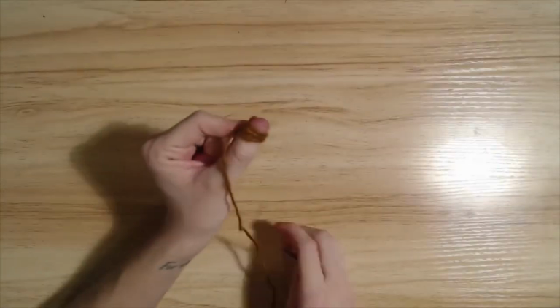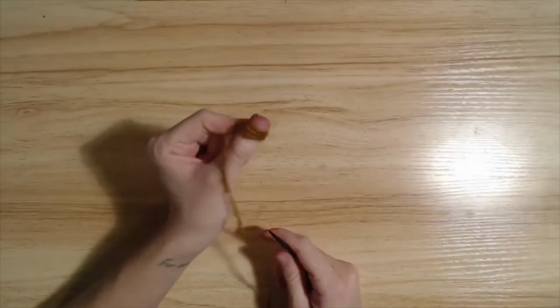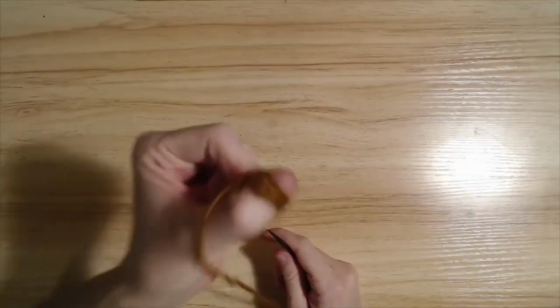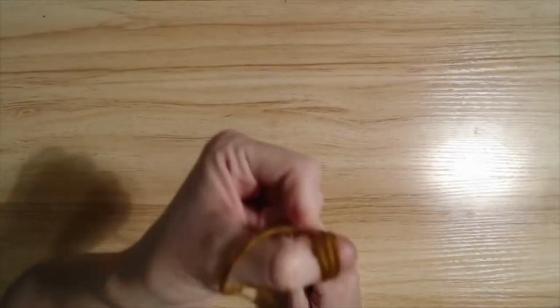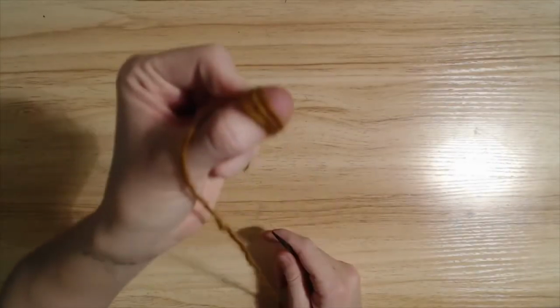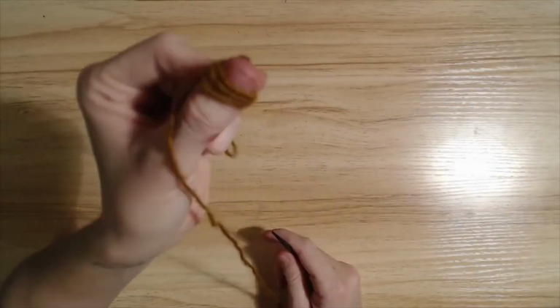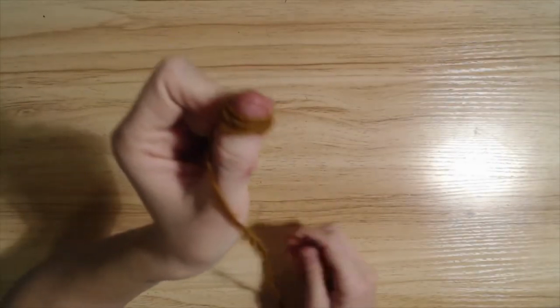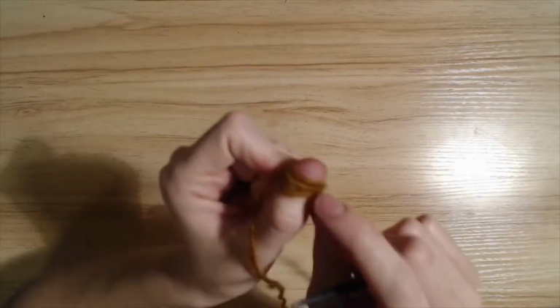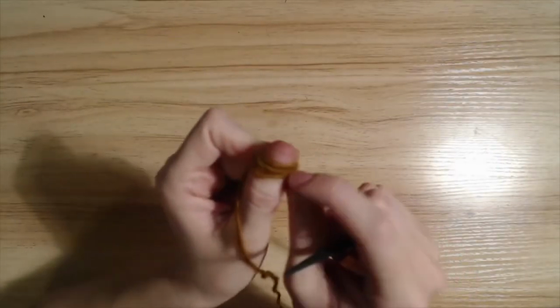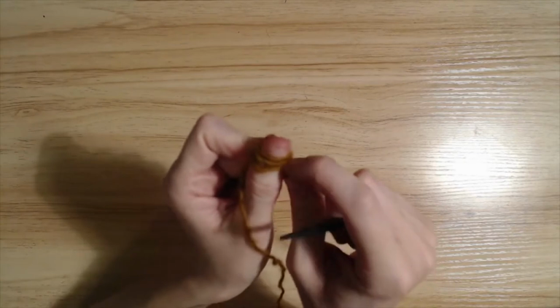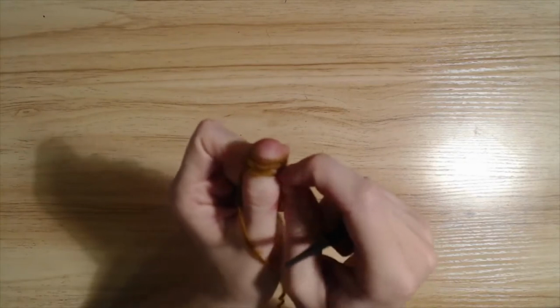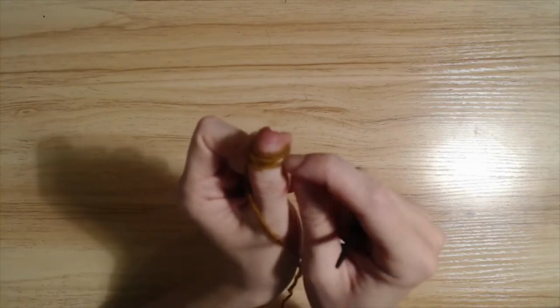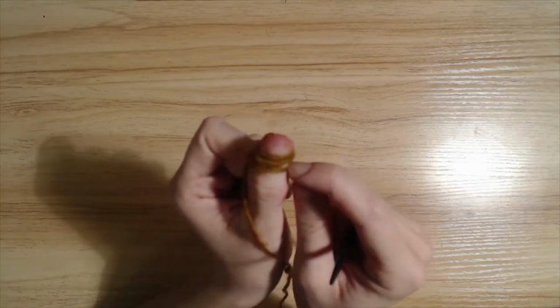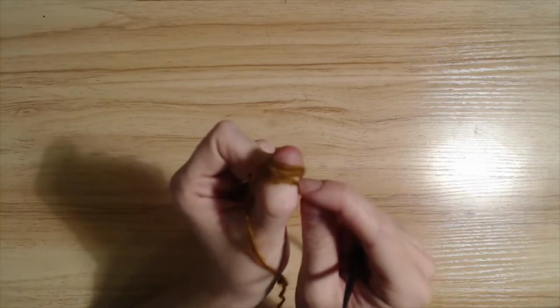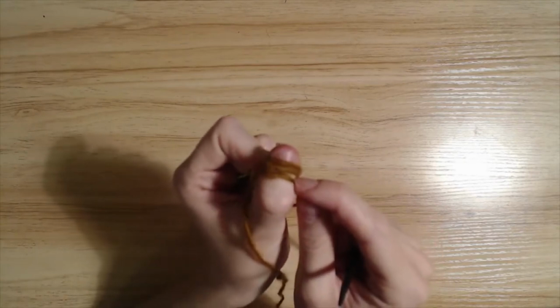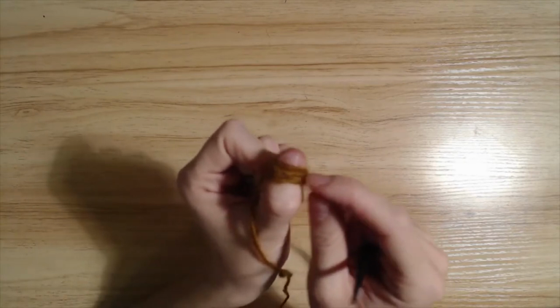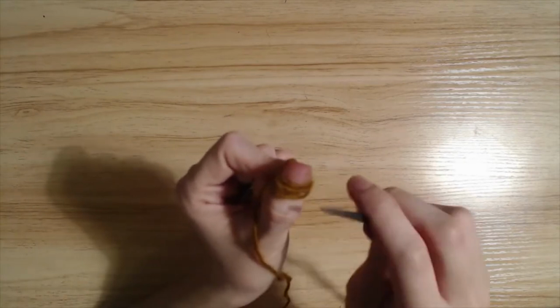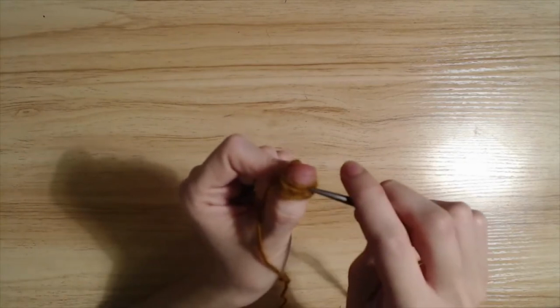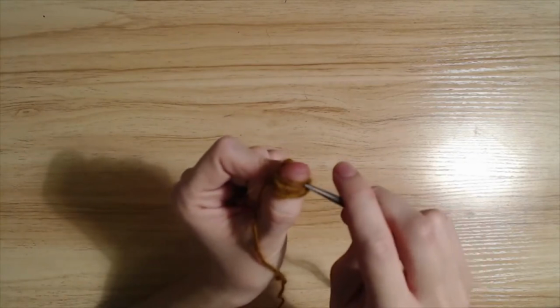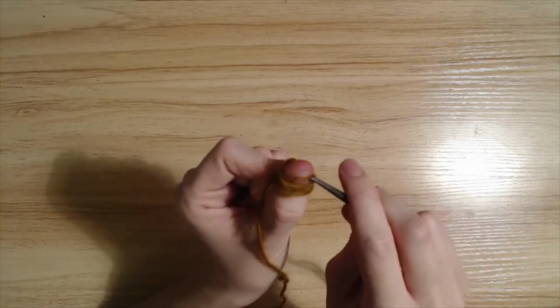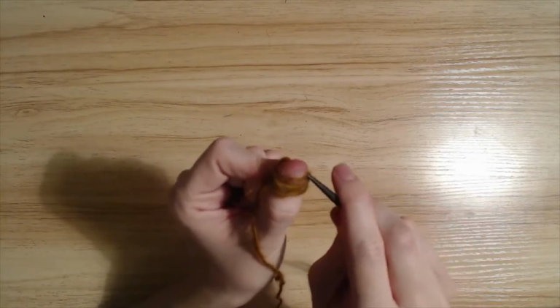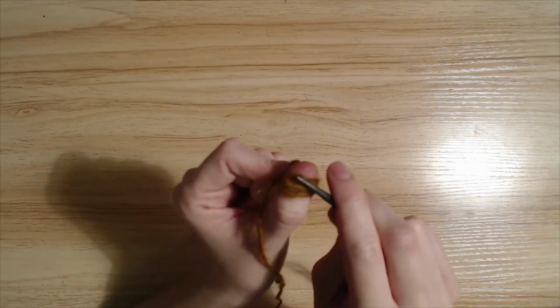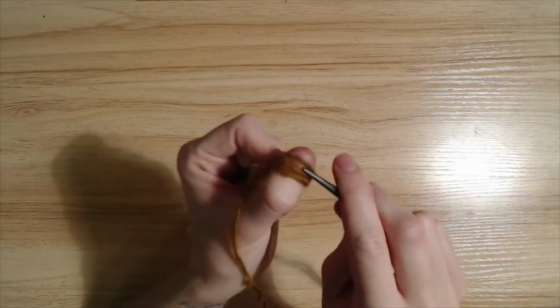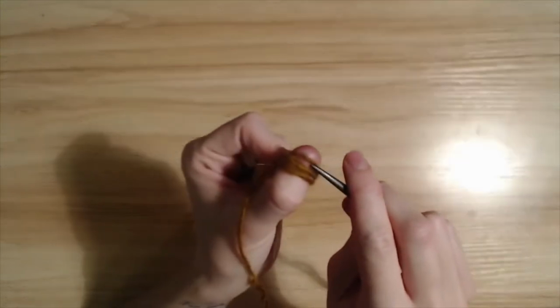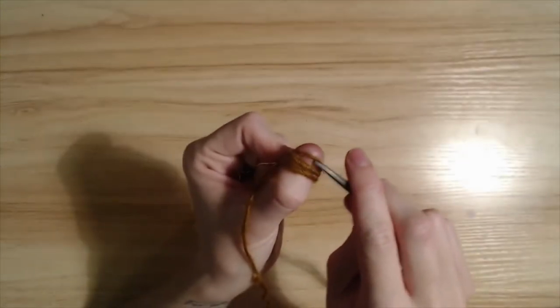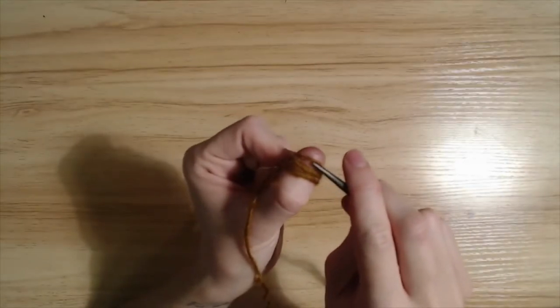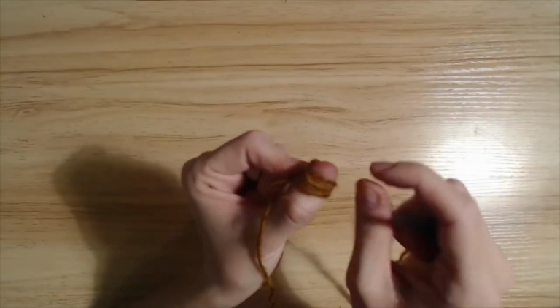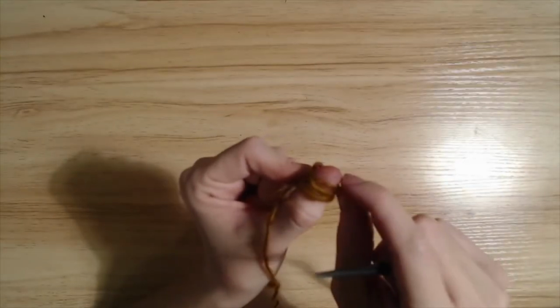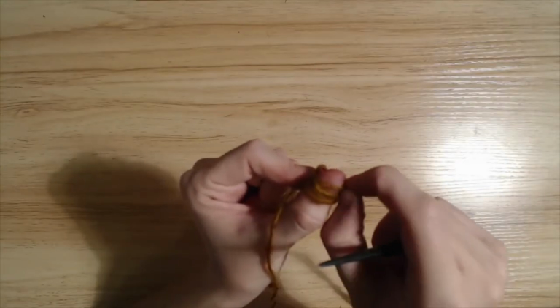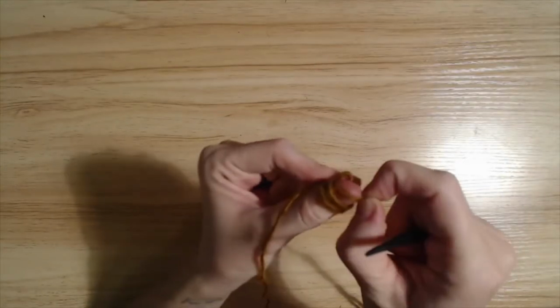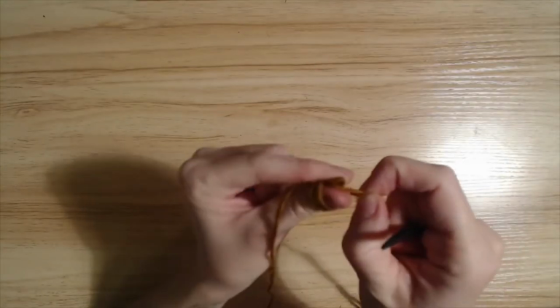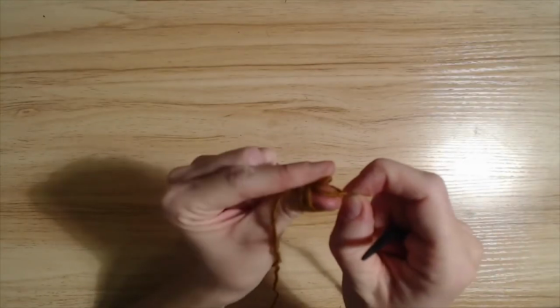And now you have three loops. So you take this loop and you push it to the back.